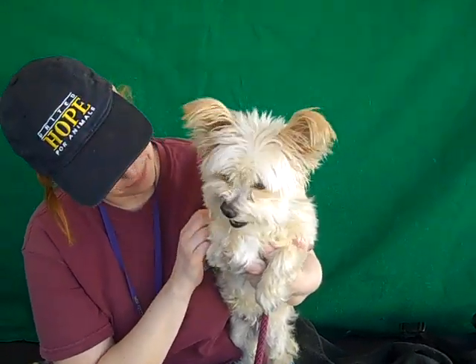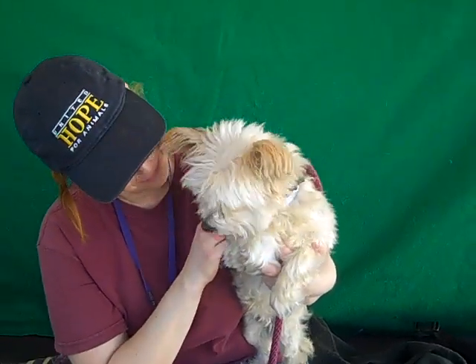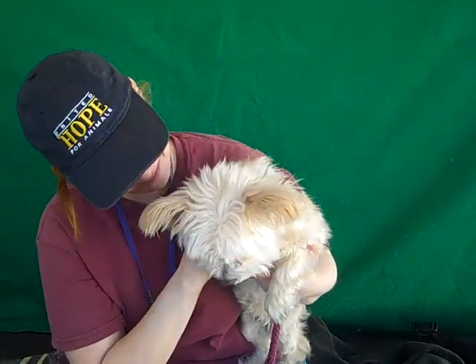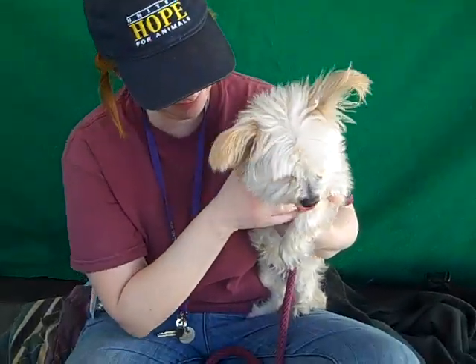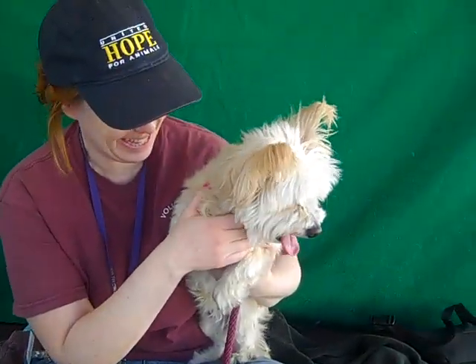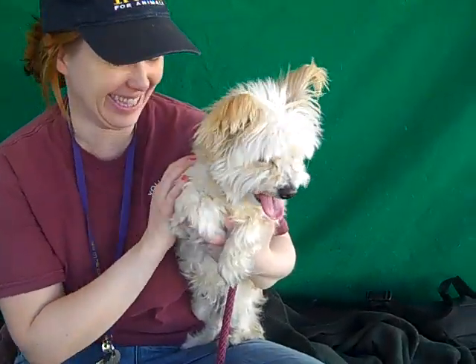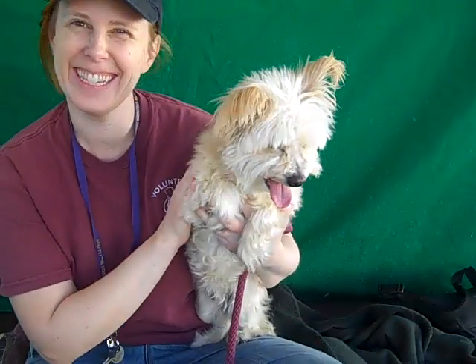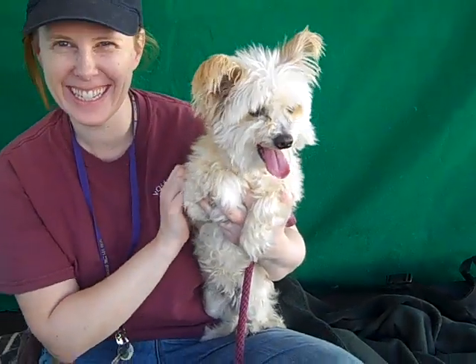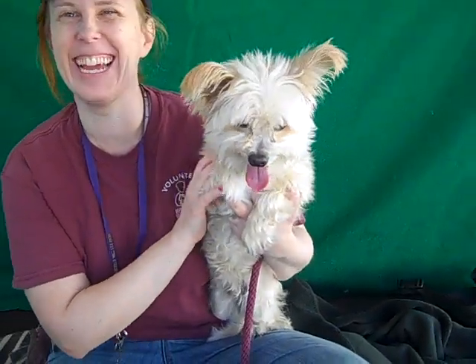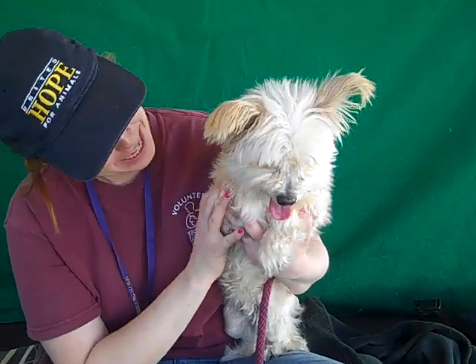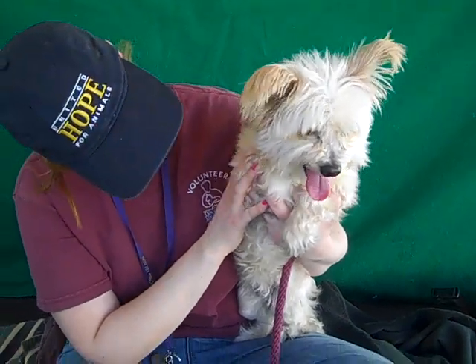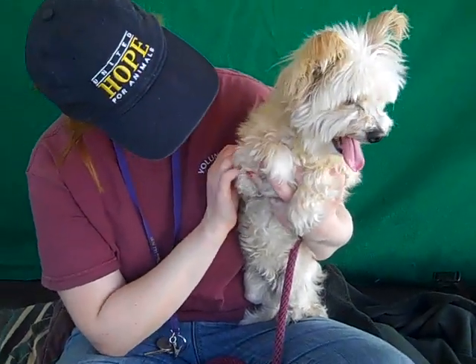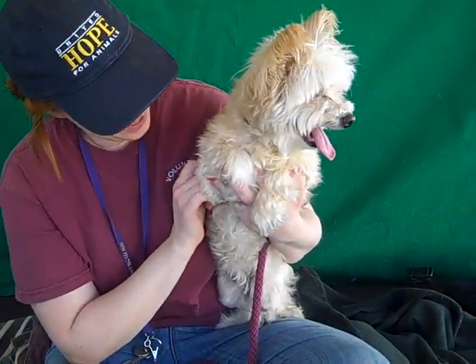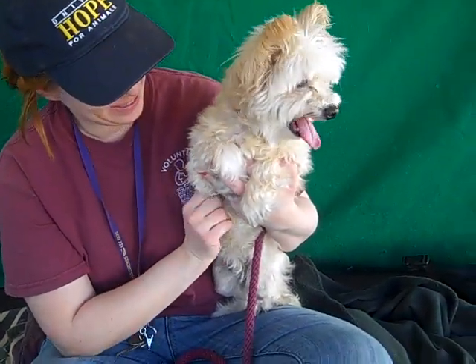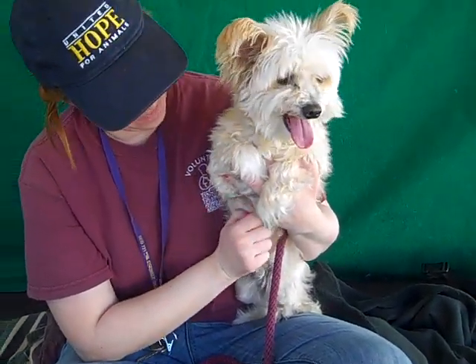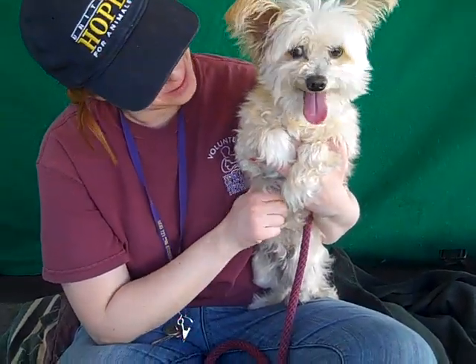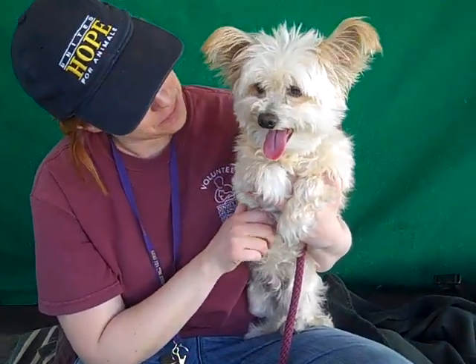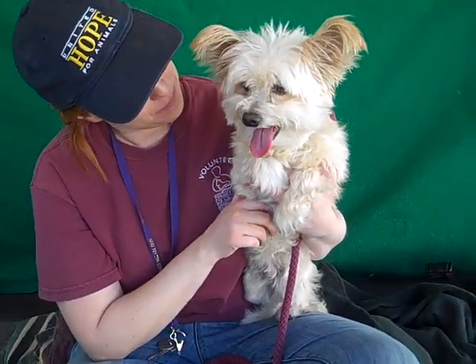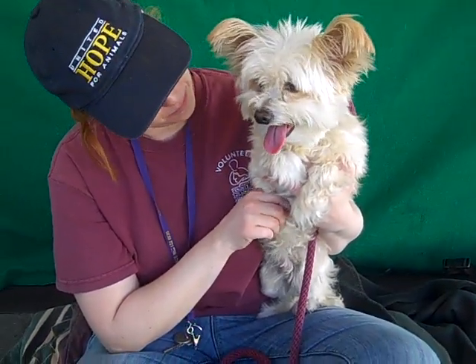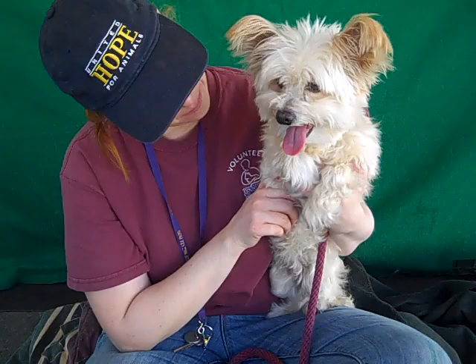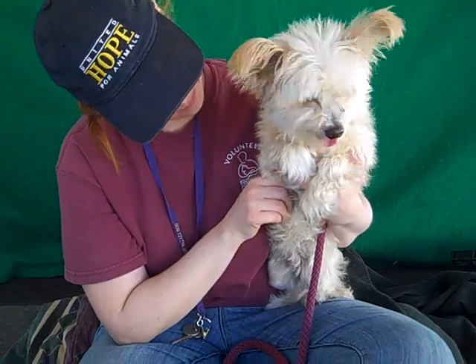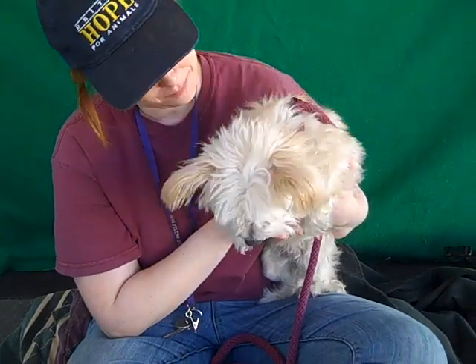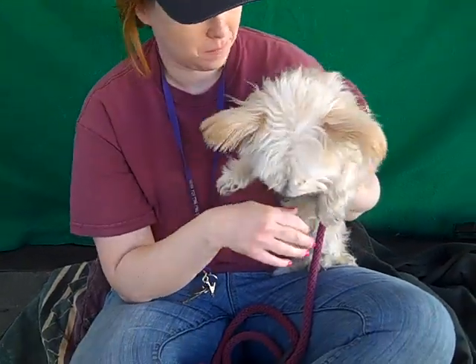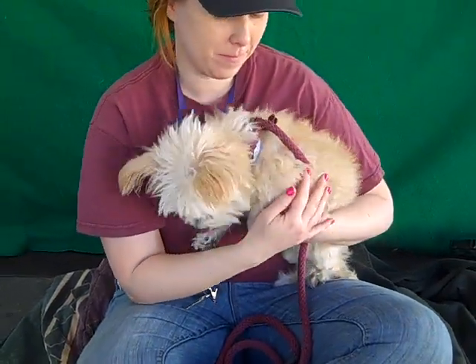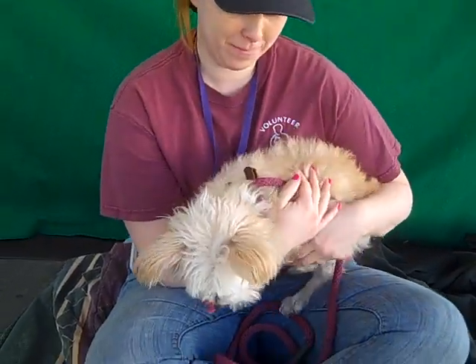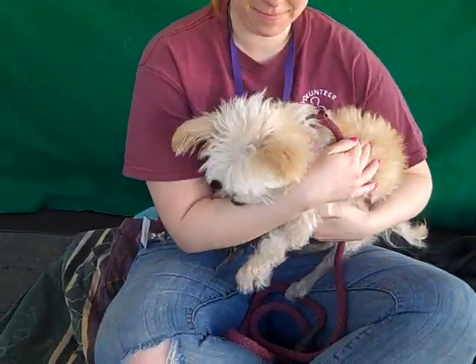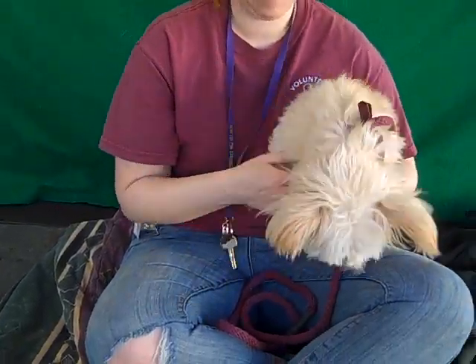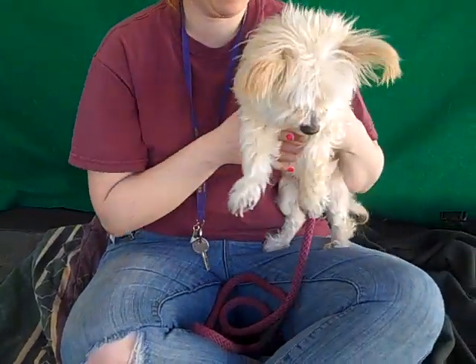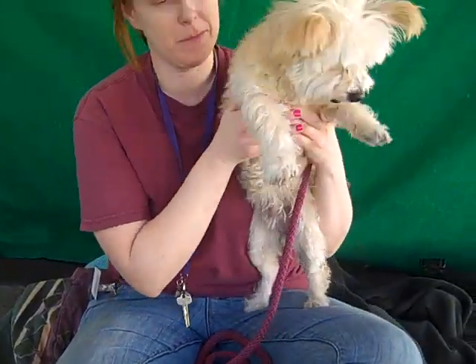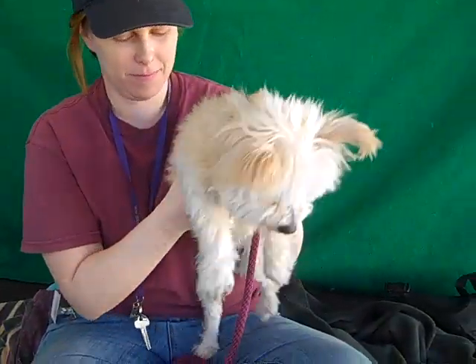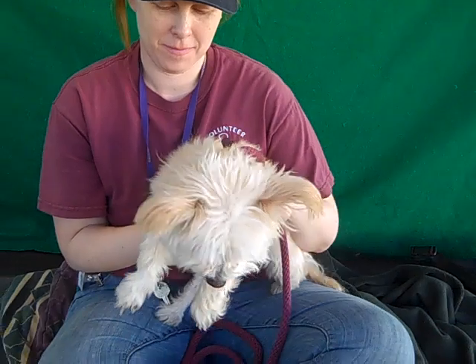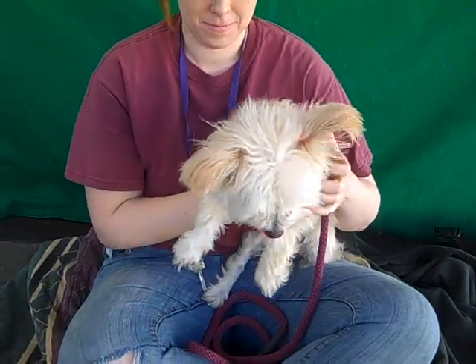Well, here we have the beauty pageant entry for the day. This is Lulu. Of course it is. Lulu's ID number at the Balkan Park shelter is A3564219, and she's an altered female apricot and white Maltese mix.